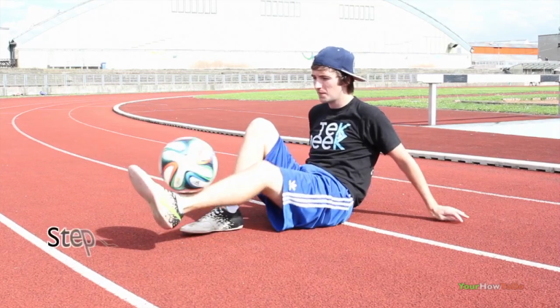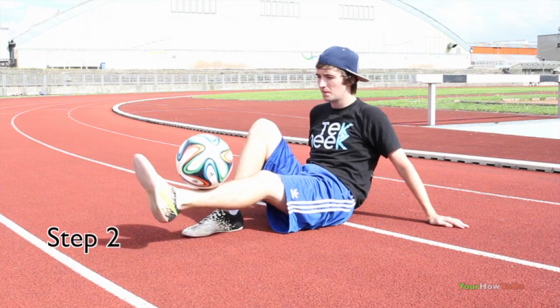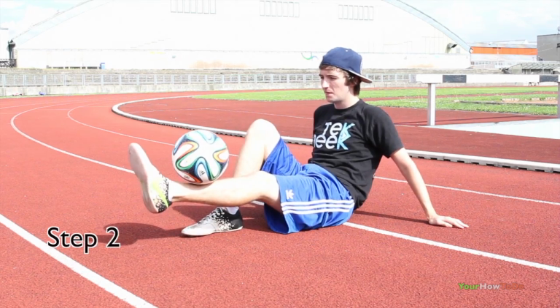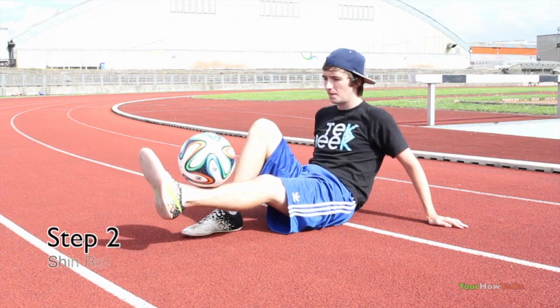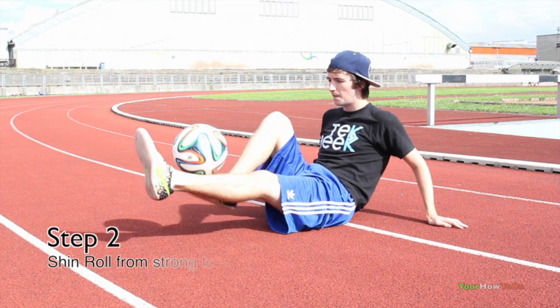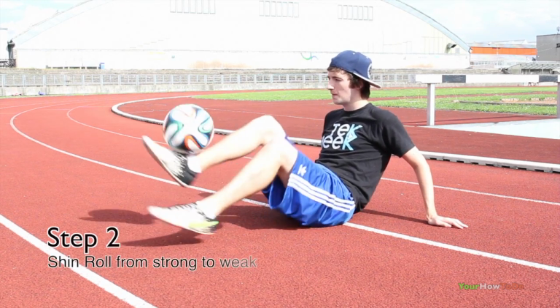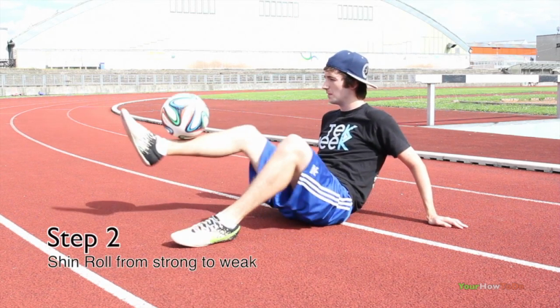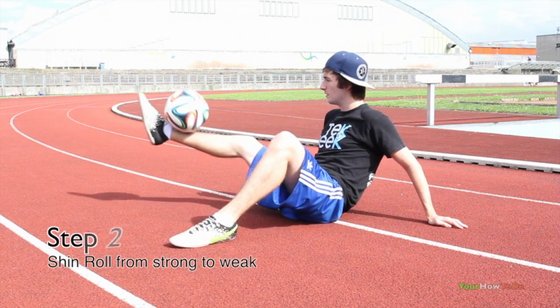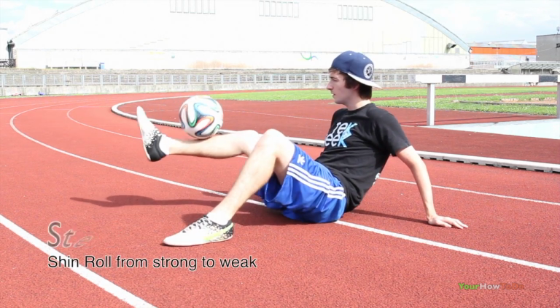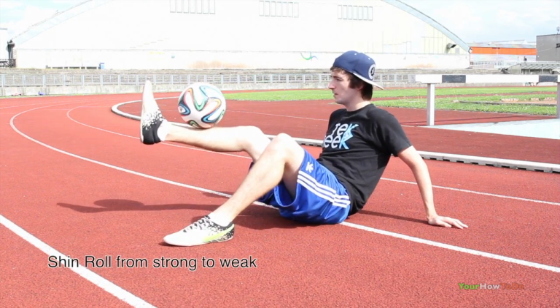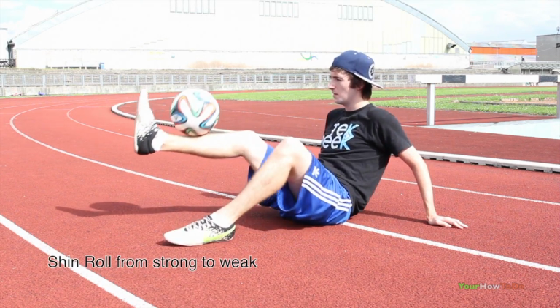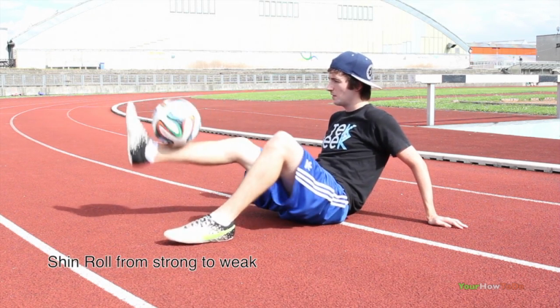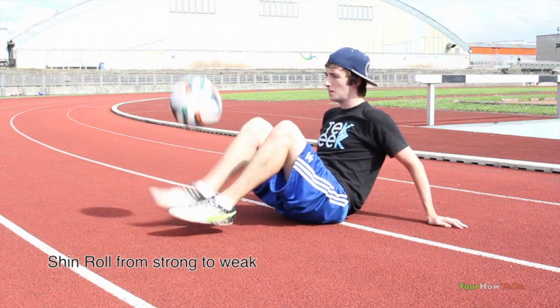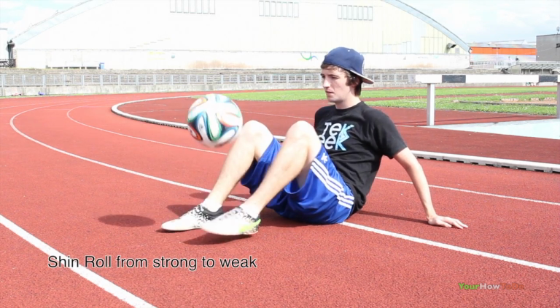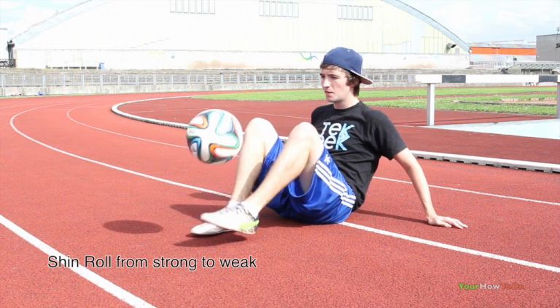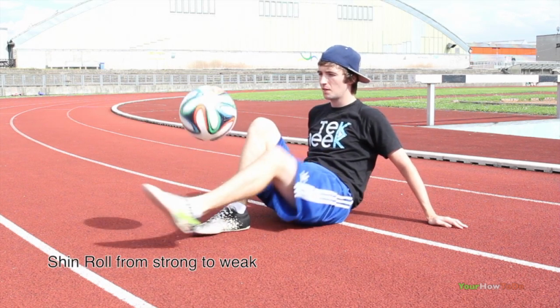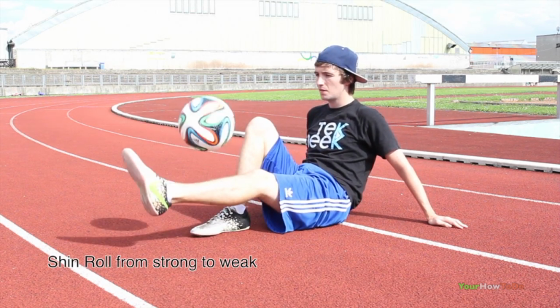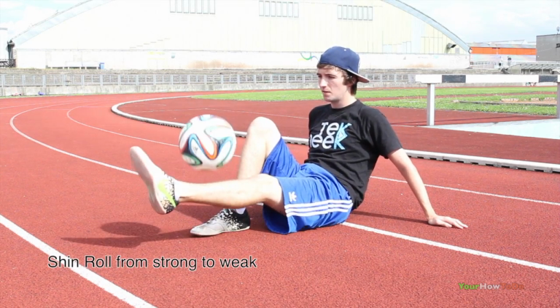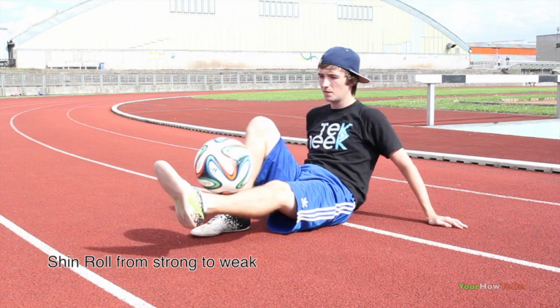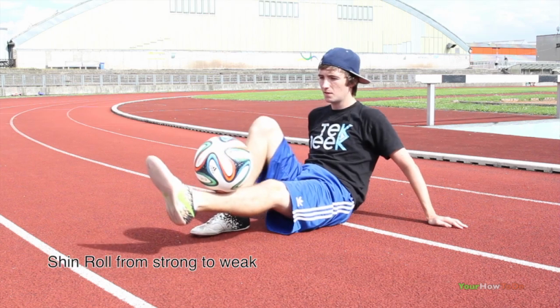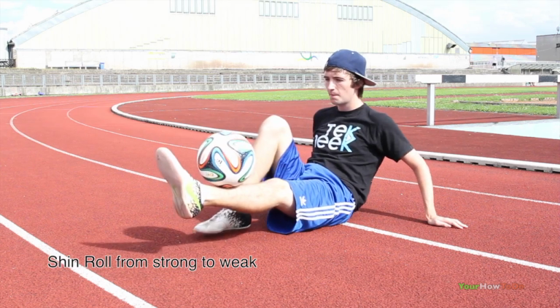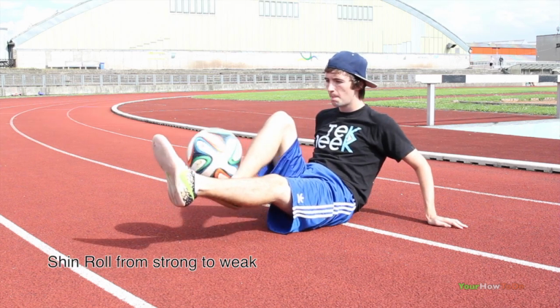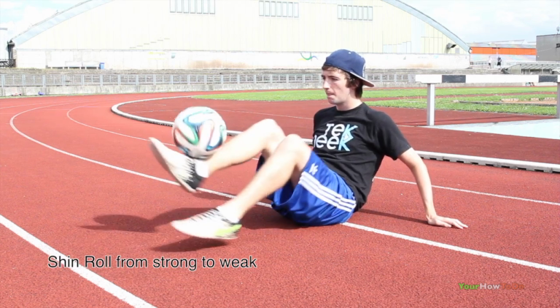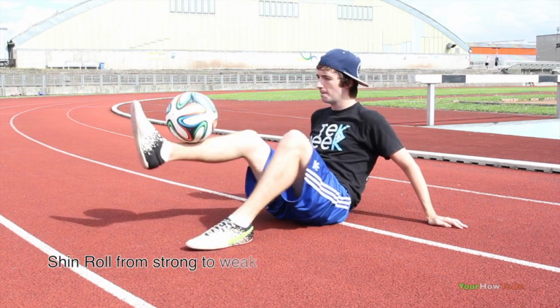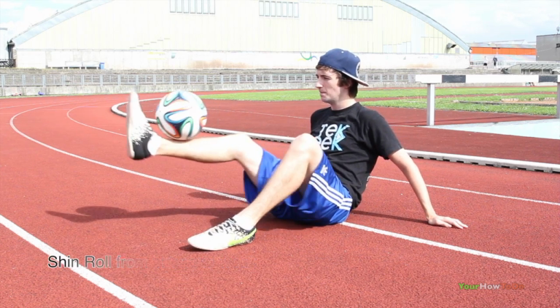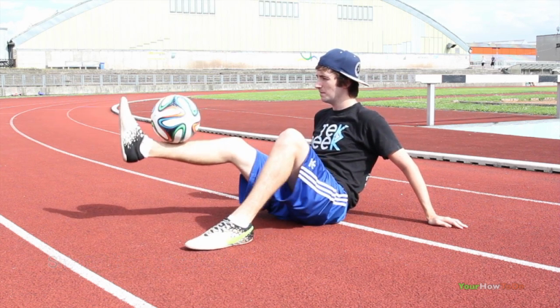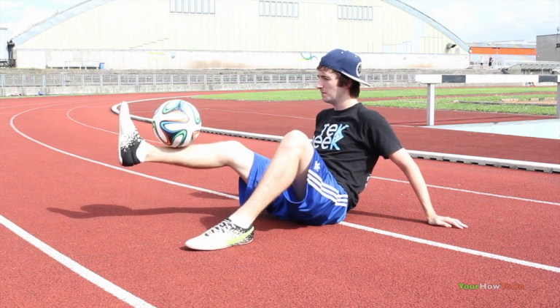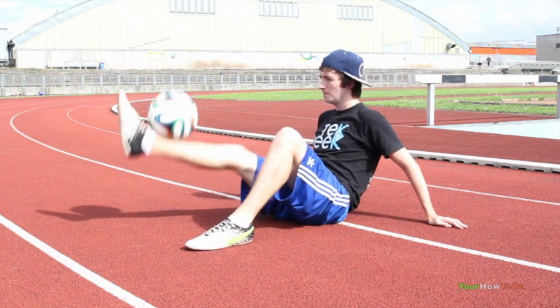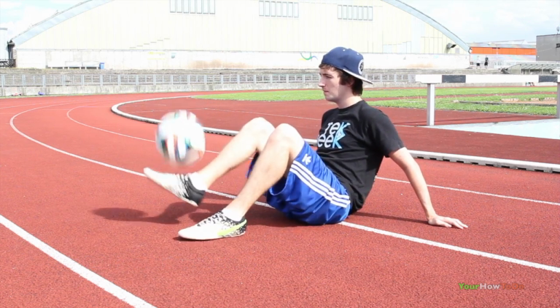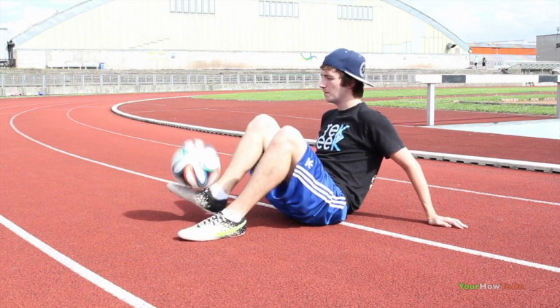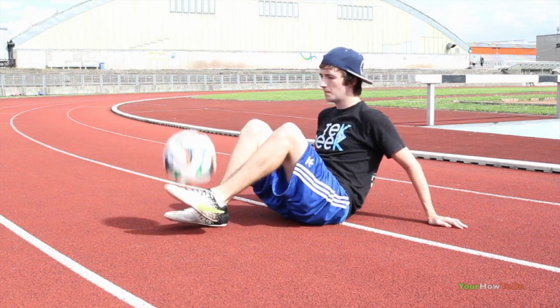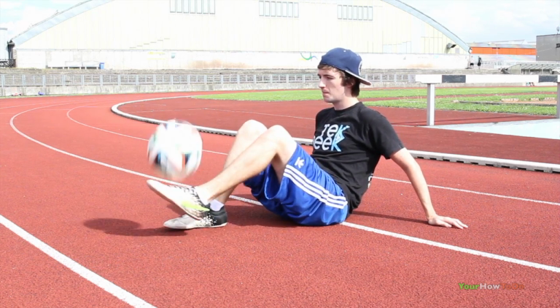Step two, bring your second foot in the air and scoop the ball up from your shin. From here, push your foot out and bring your knee down so that the ball can roll into a shinstool position, just like we did in step one.